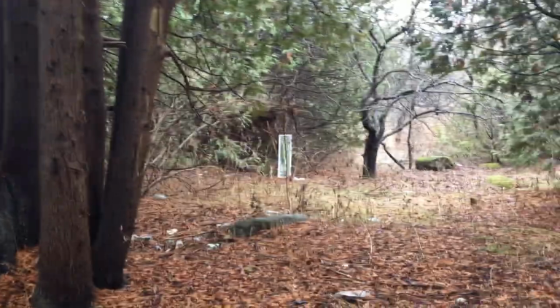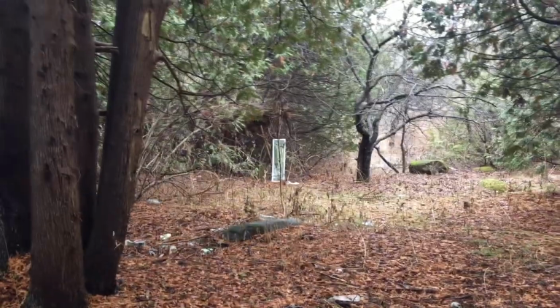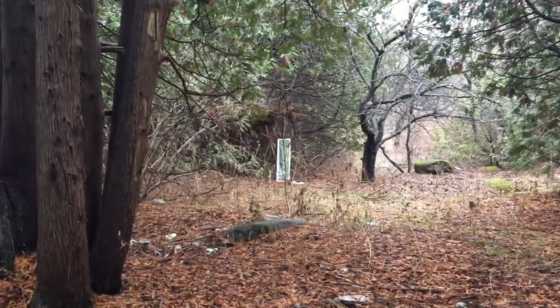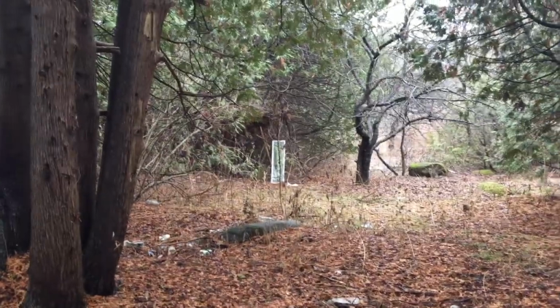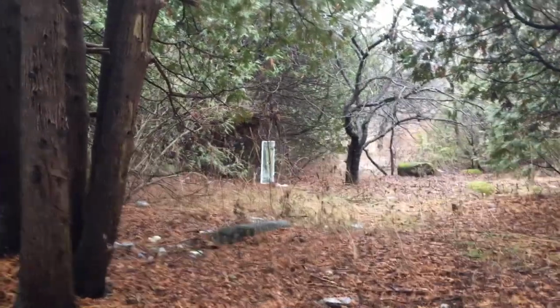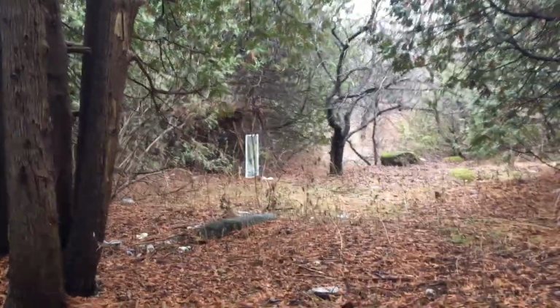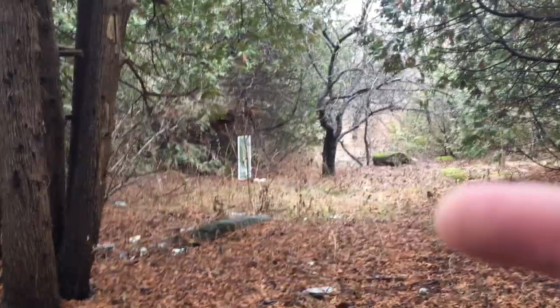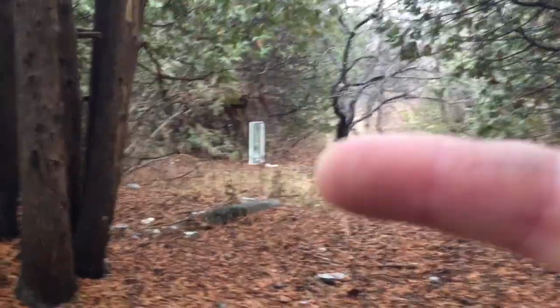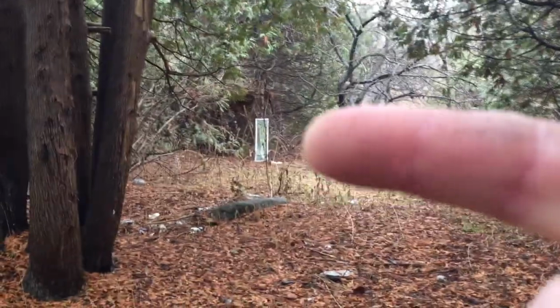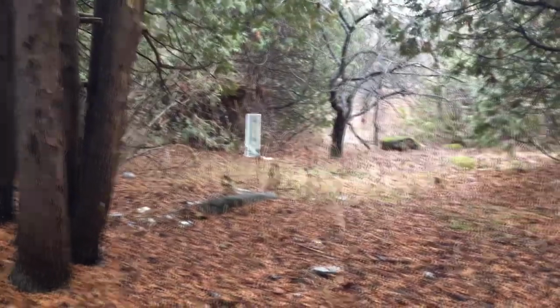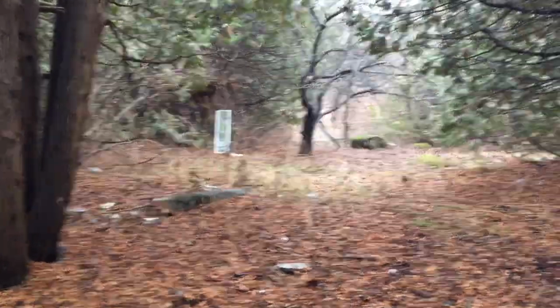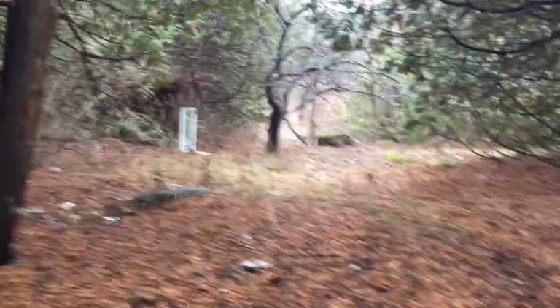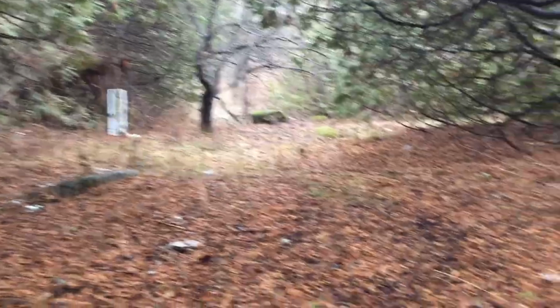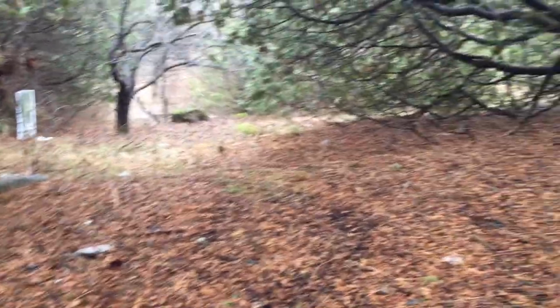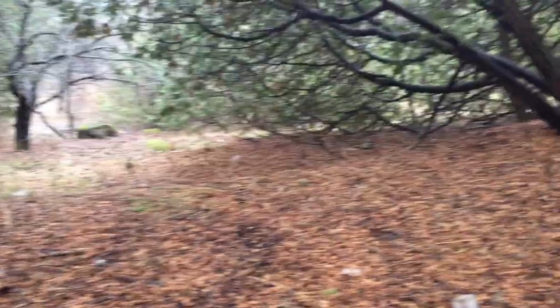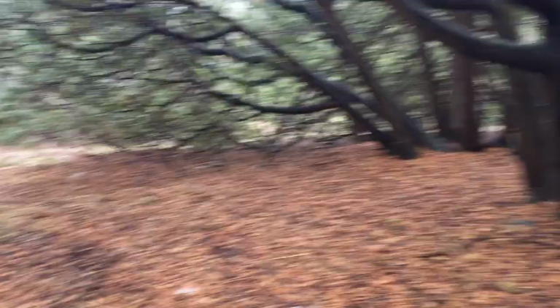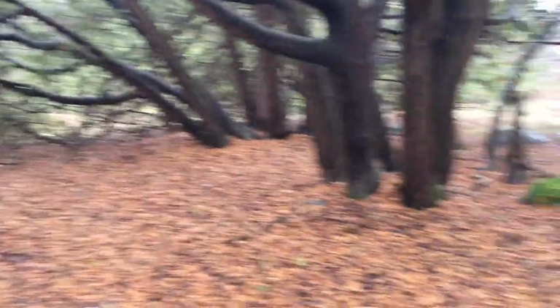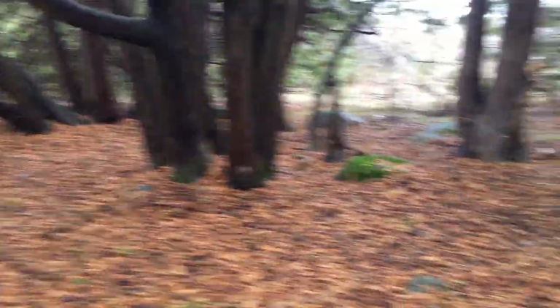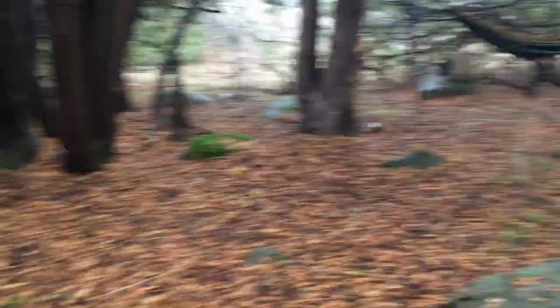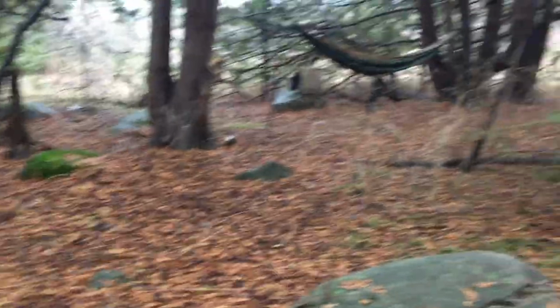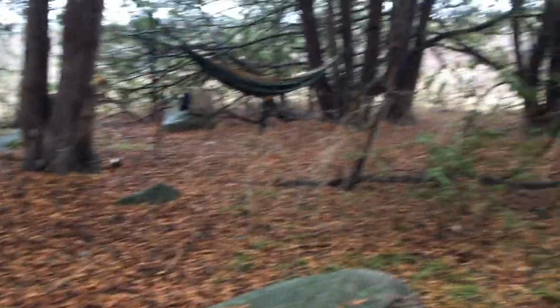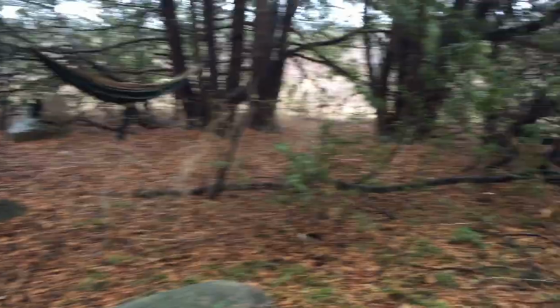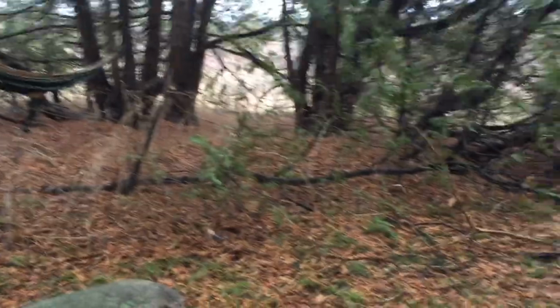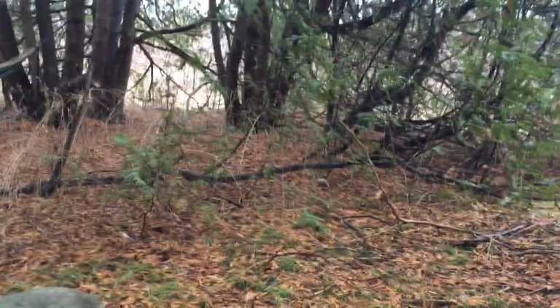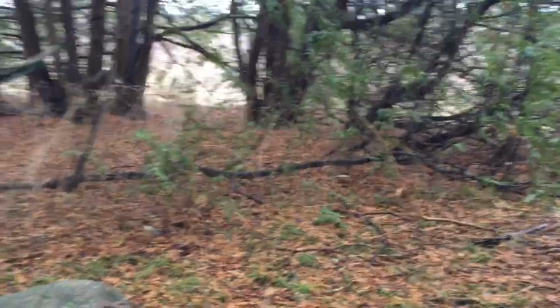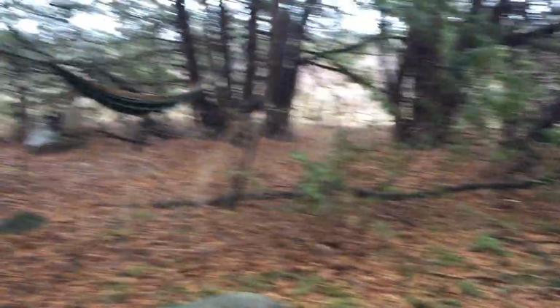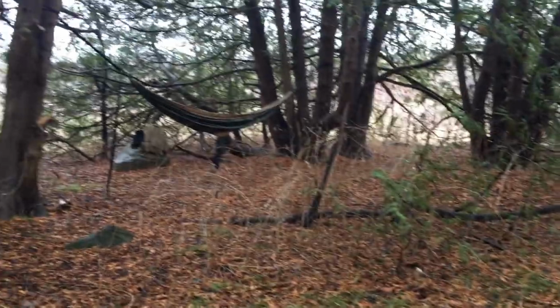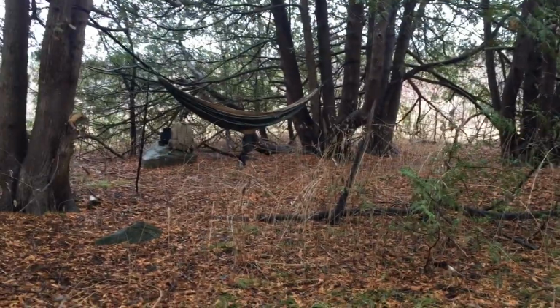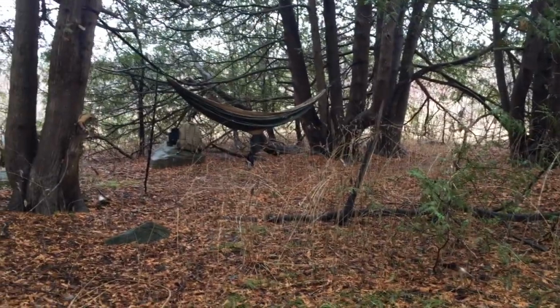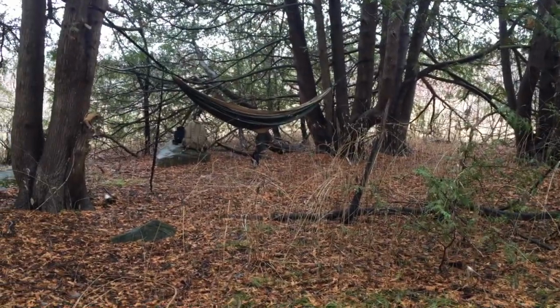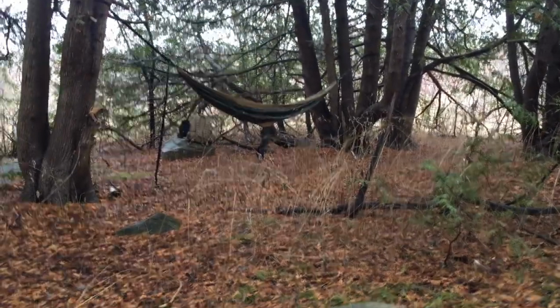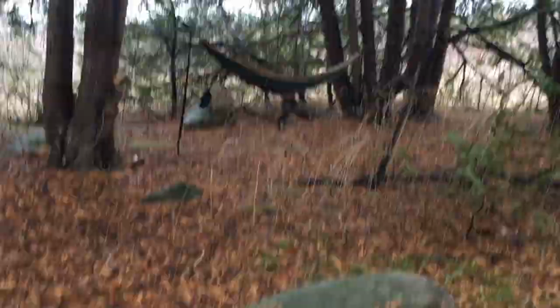That's a mirror right there — and it's creepy. Believe it or not, this is the least creepy spot I've been in today. There's my hammock and my backpack, by the way.